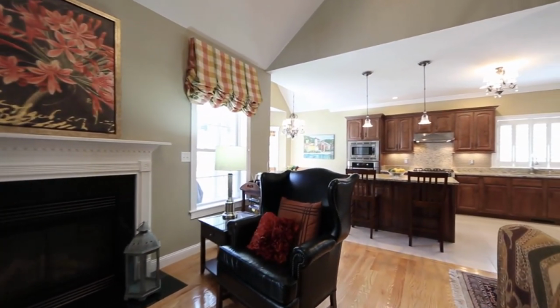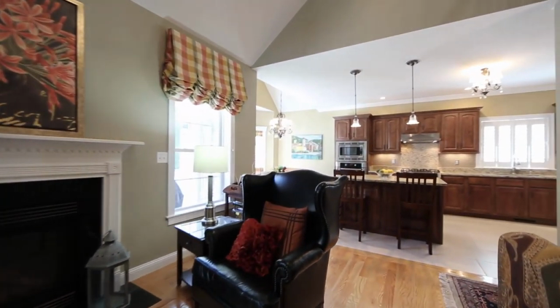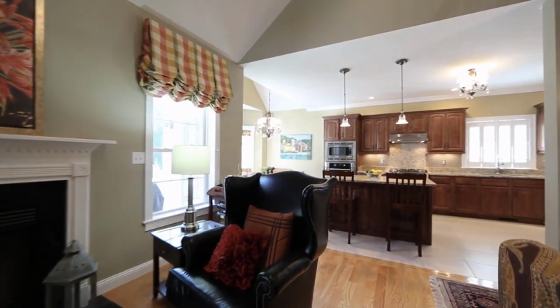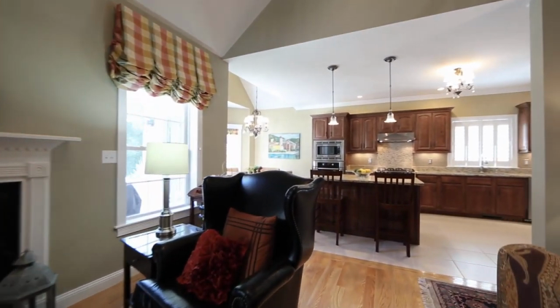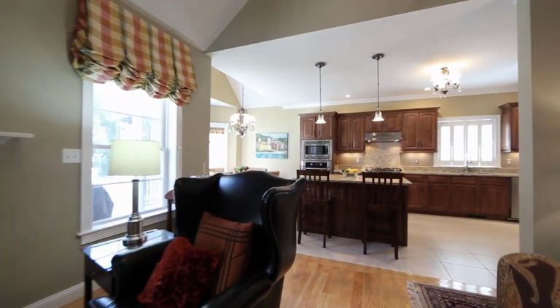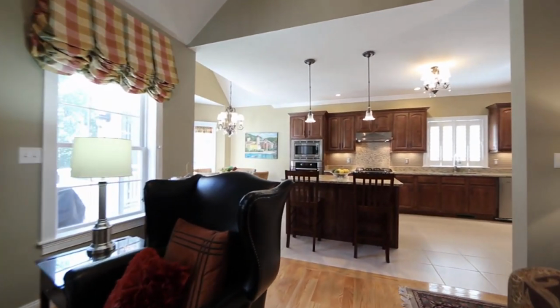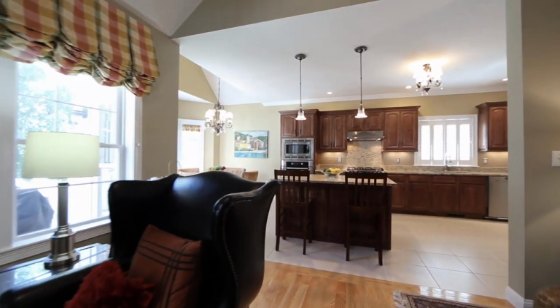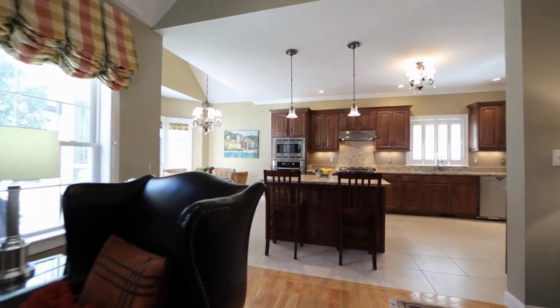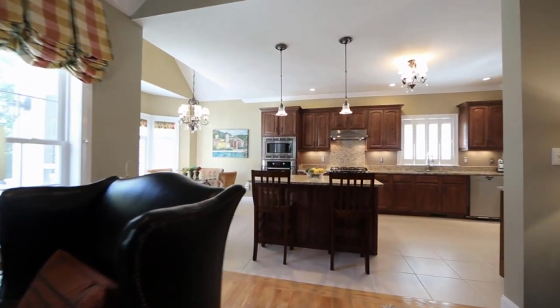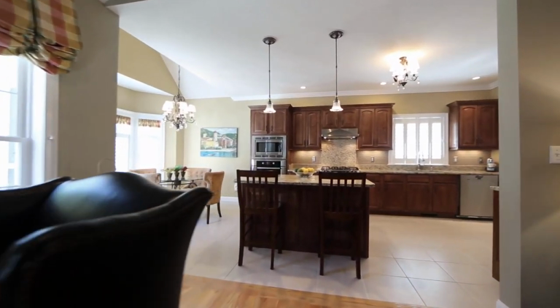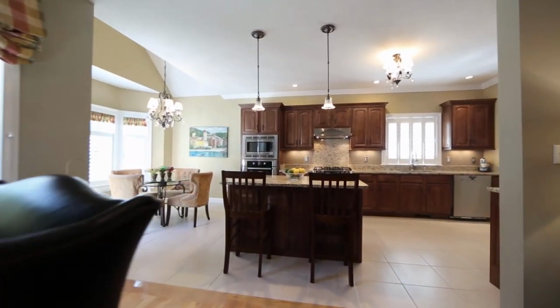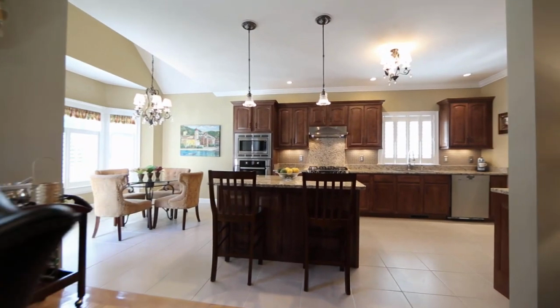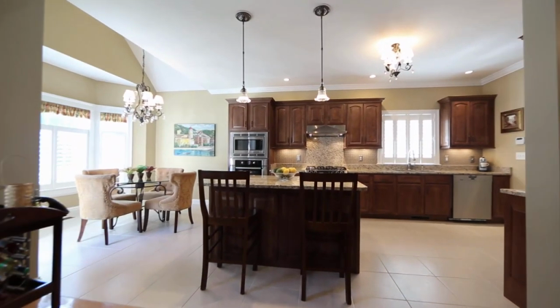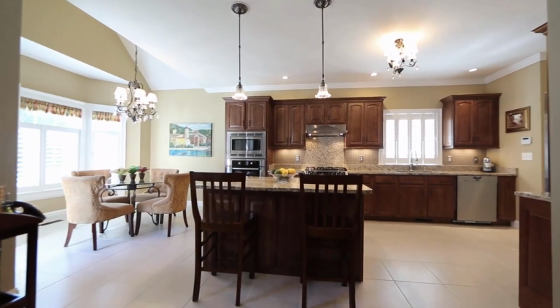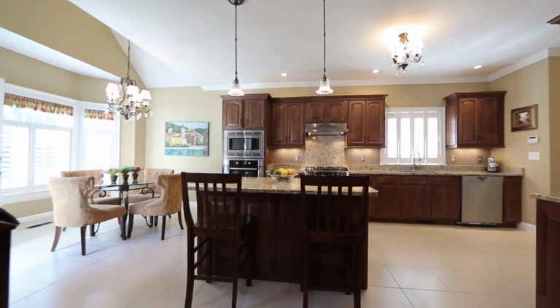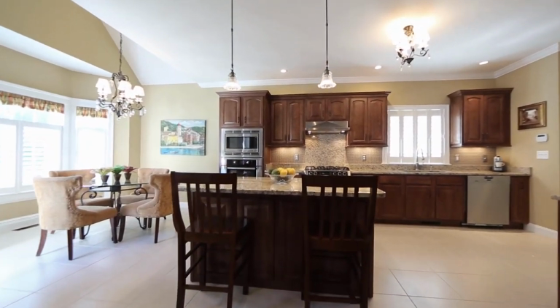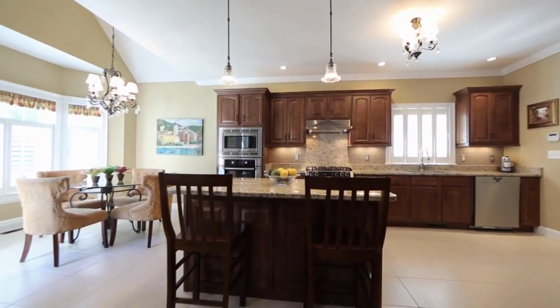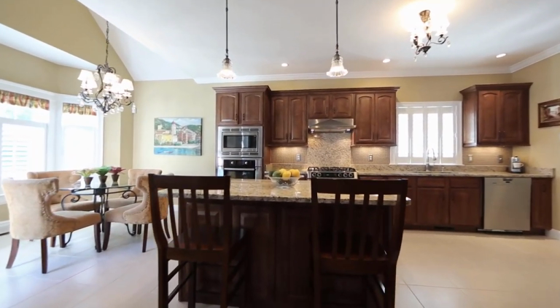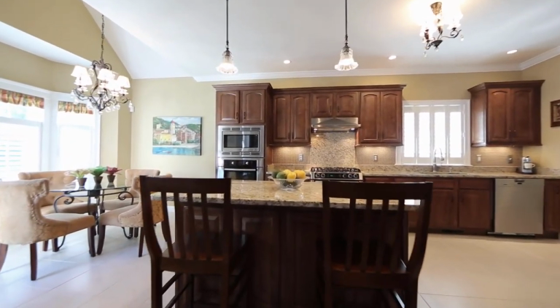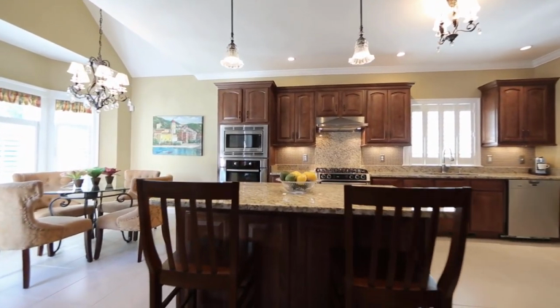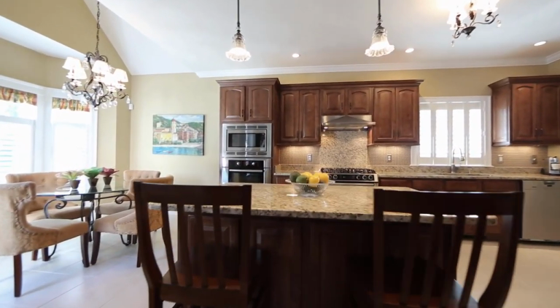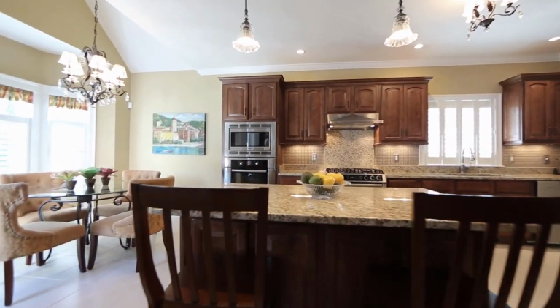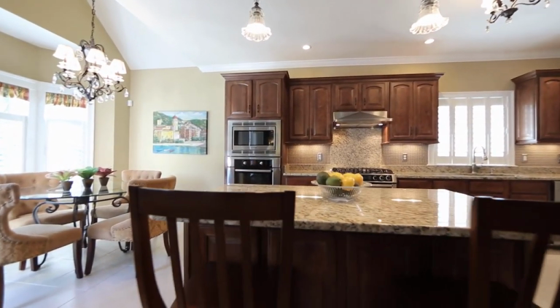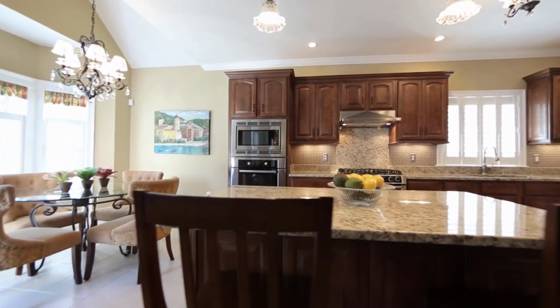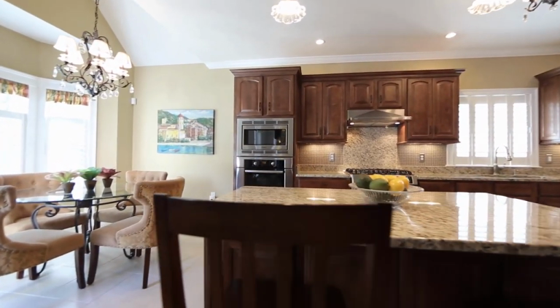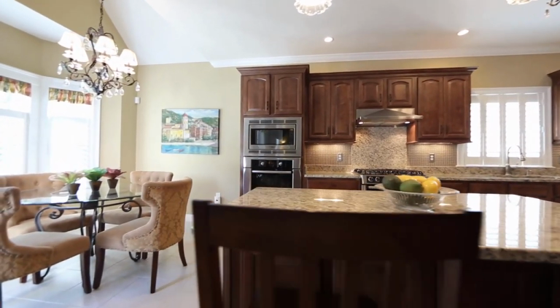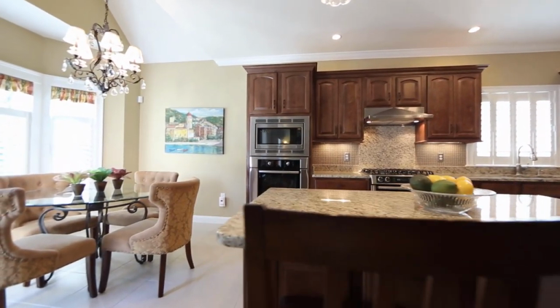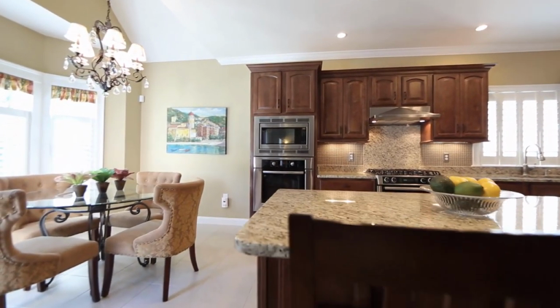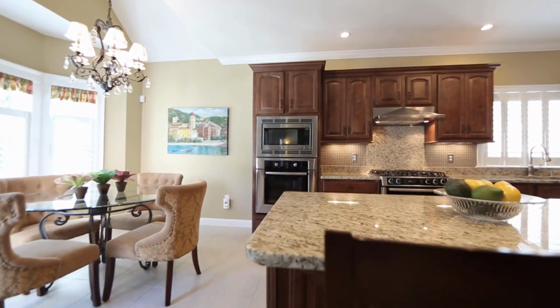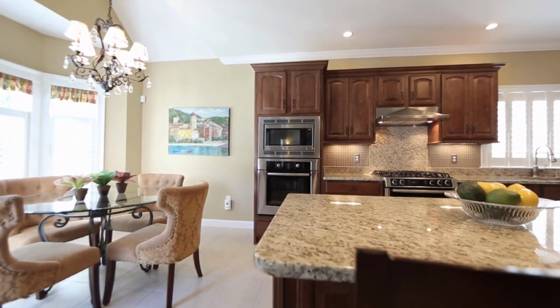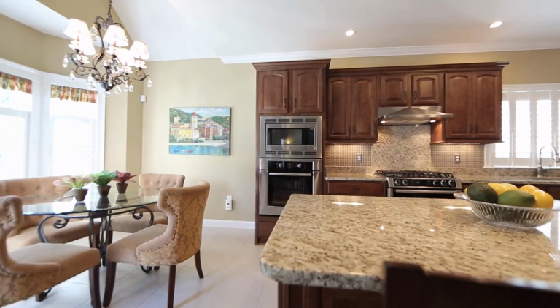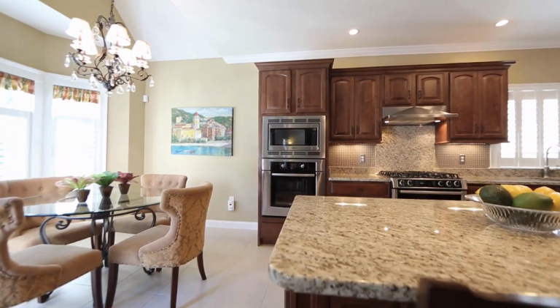If you love to cook, you'll appreciate this open upgraded kitchen with granite countertops, an island, and a sunny eat-in breakfast area.